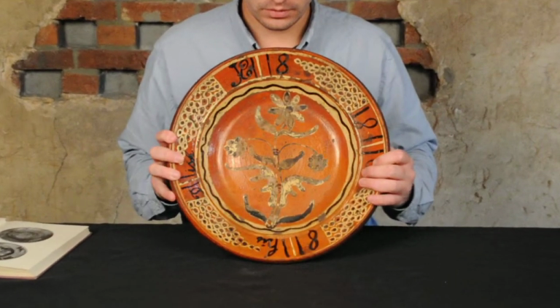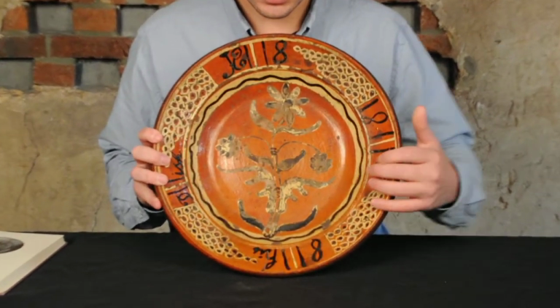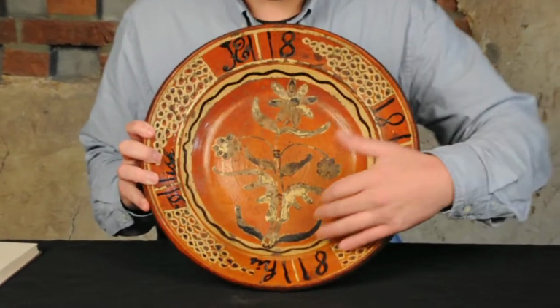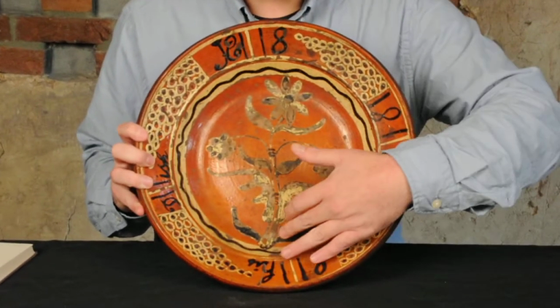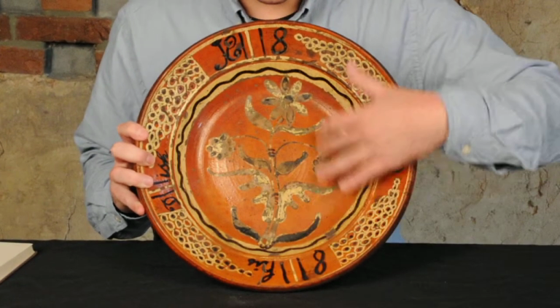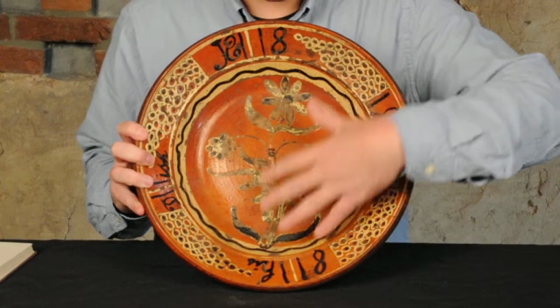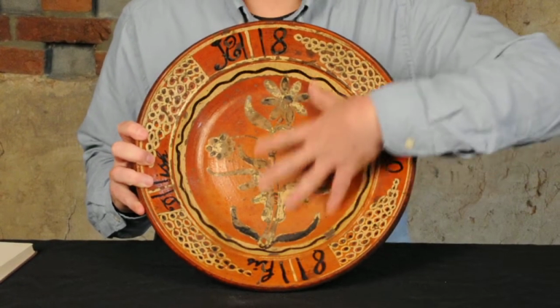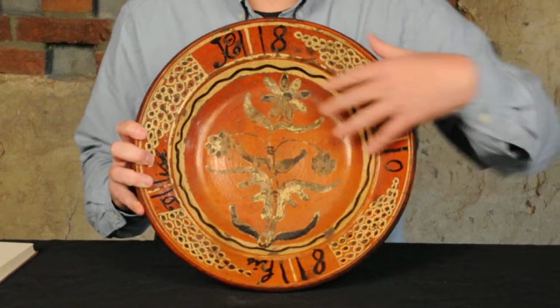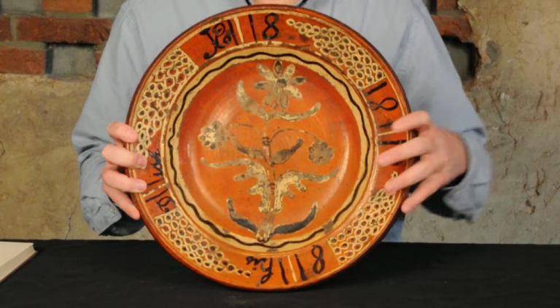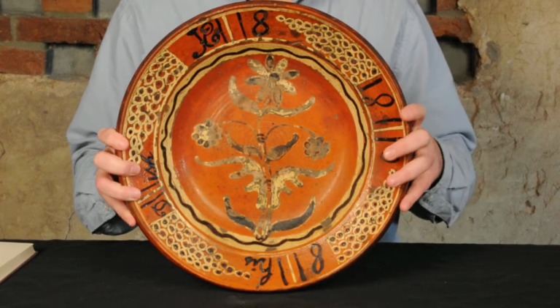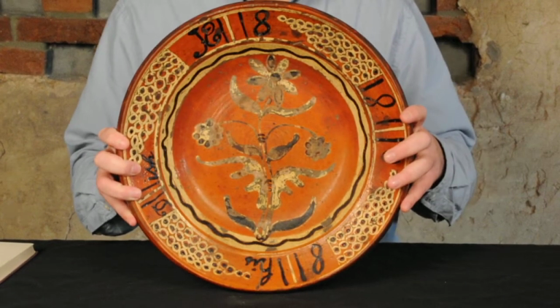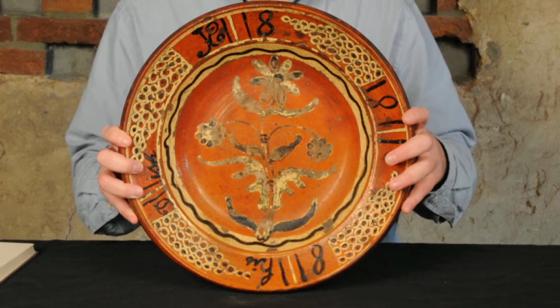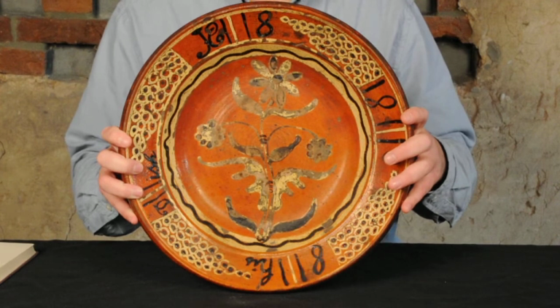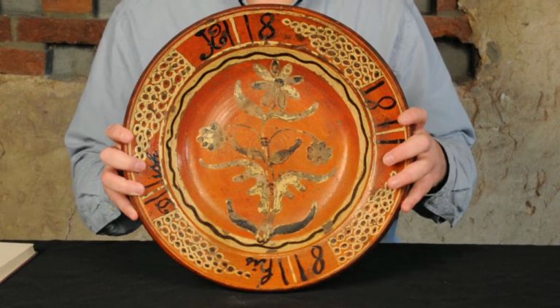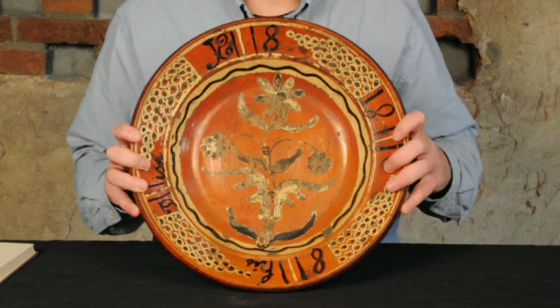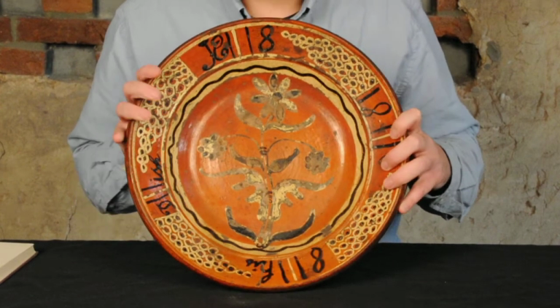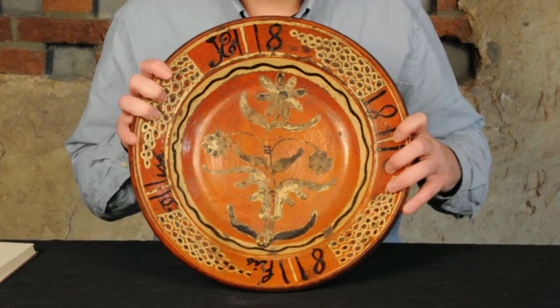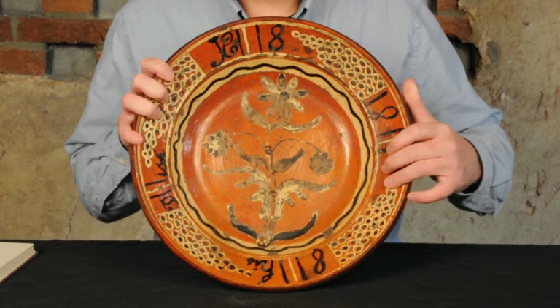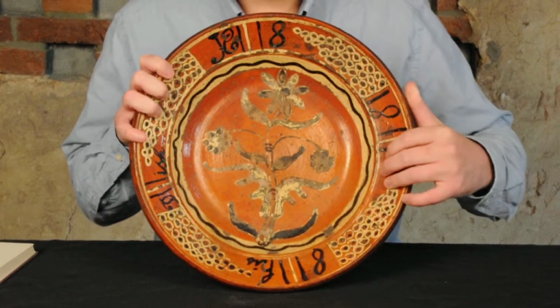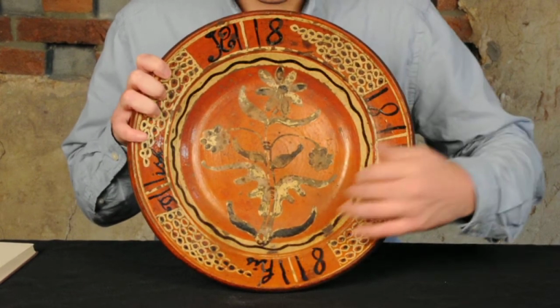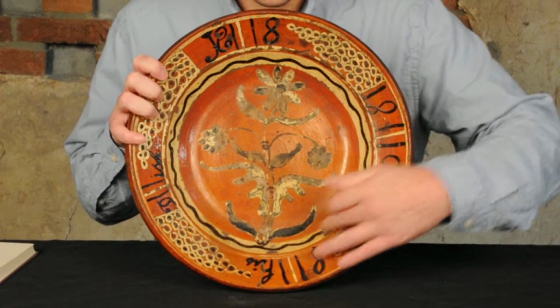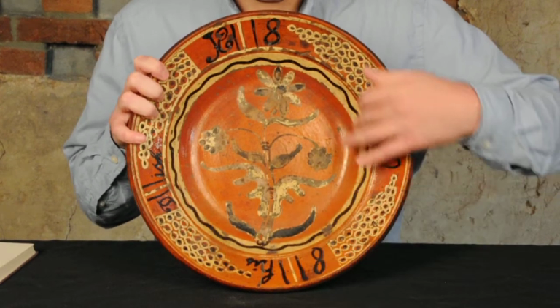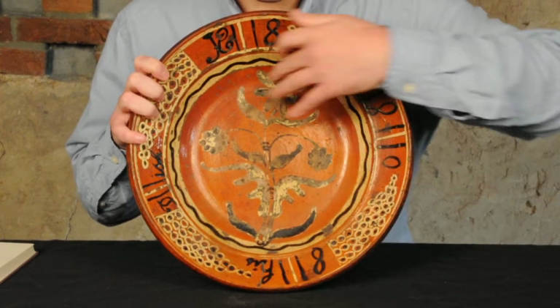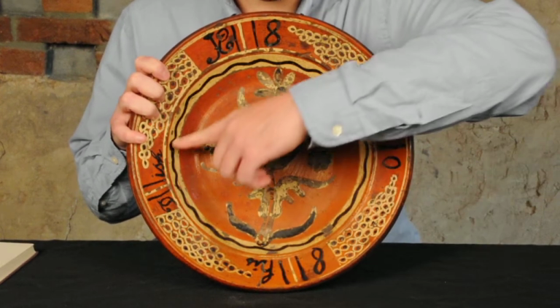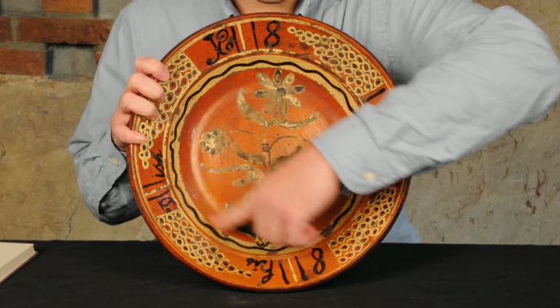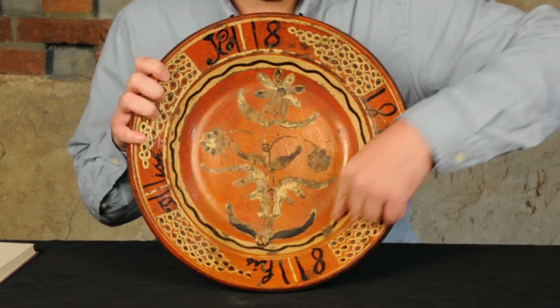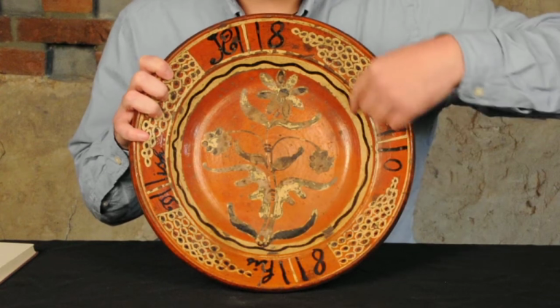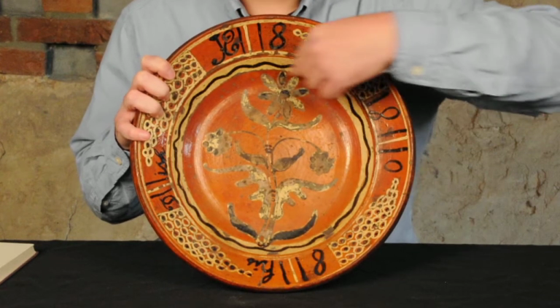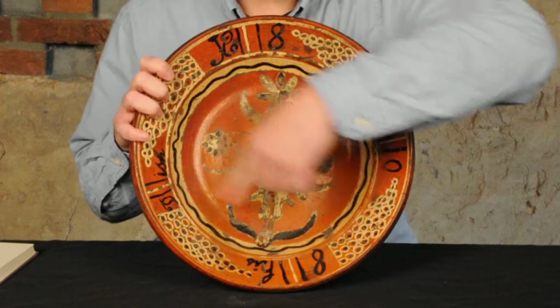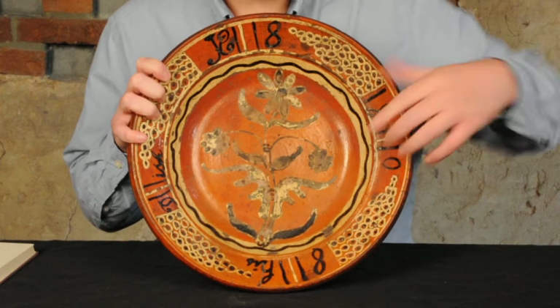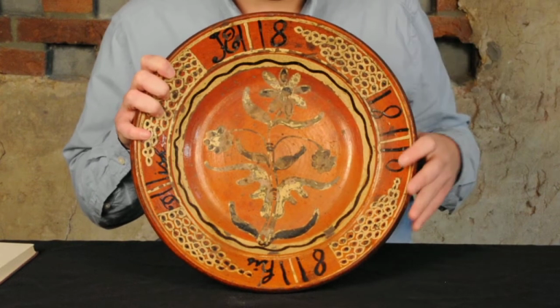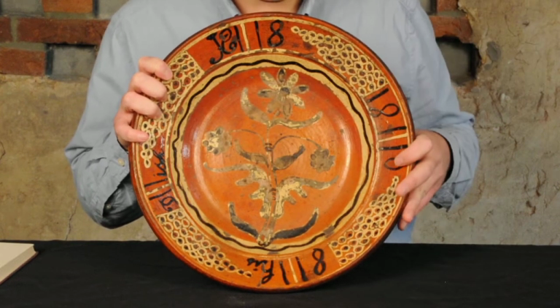It has this great daisy plant extending up the front, and this band with manganese slip lined highlight.